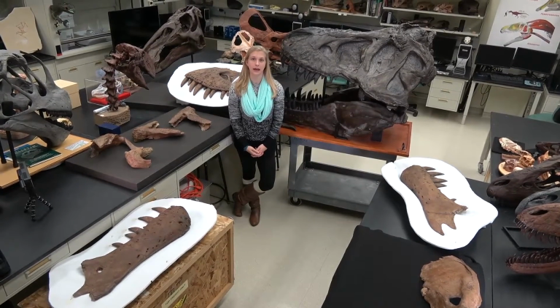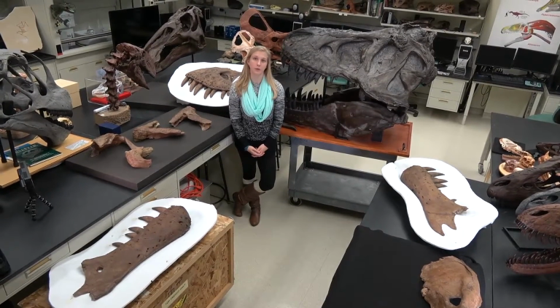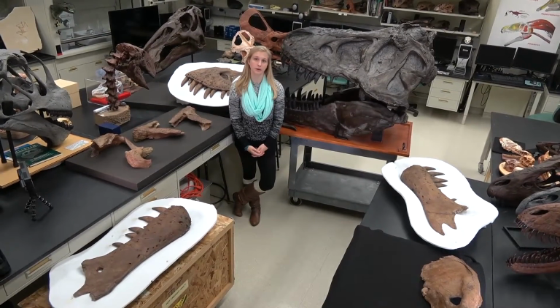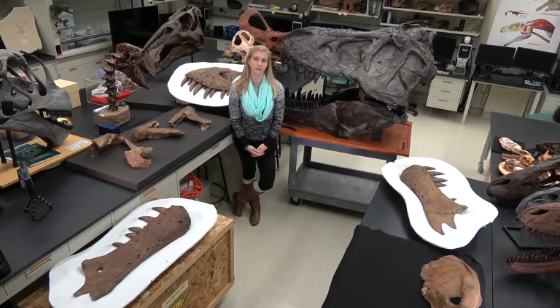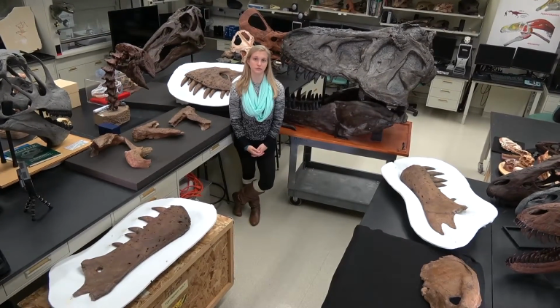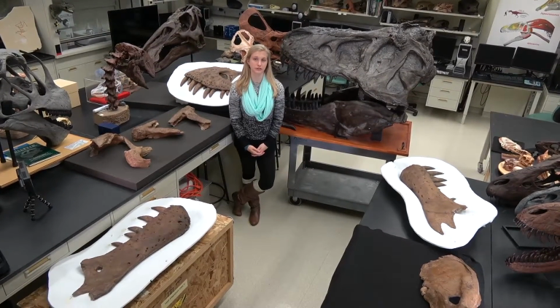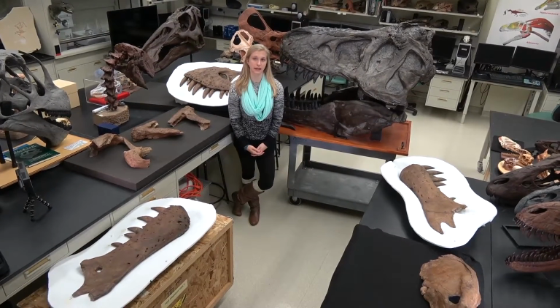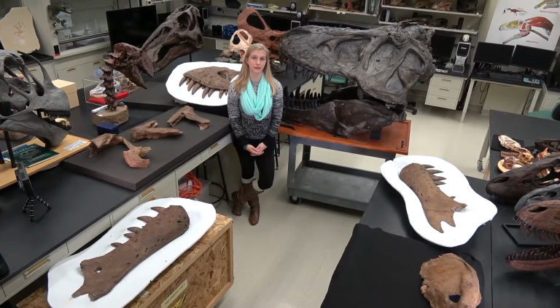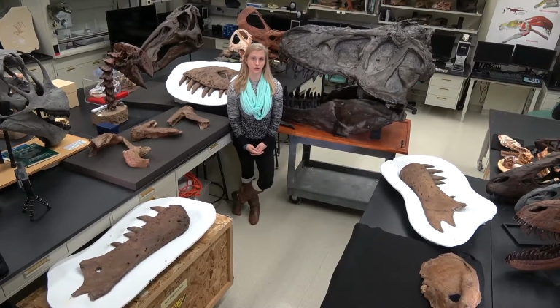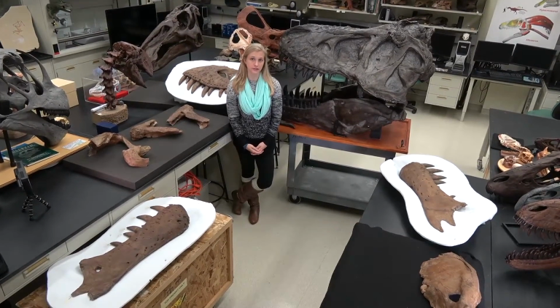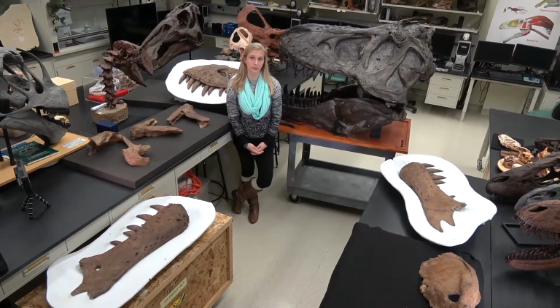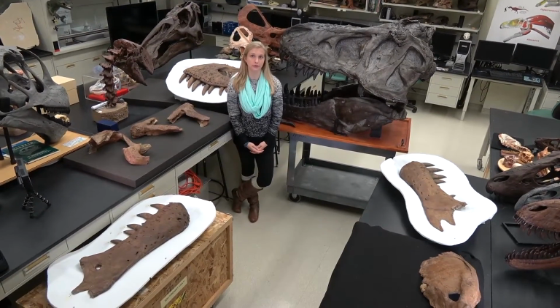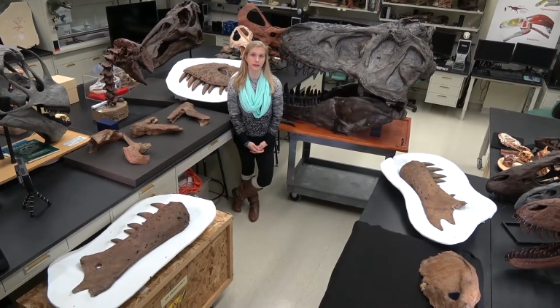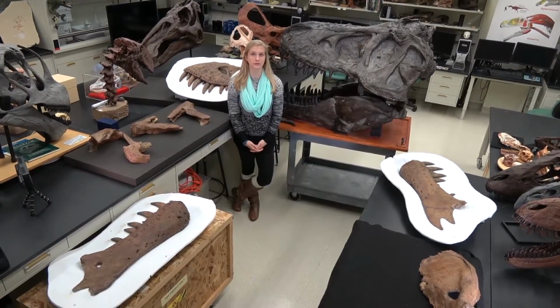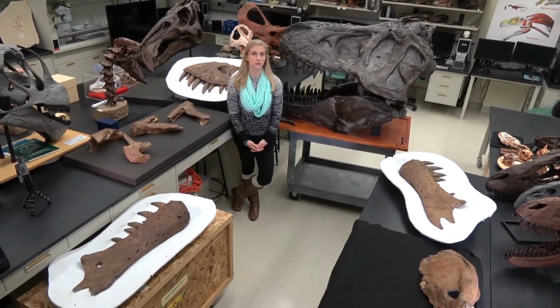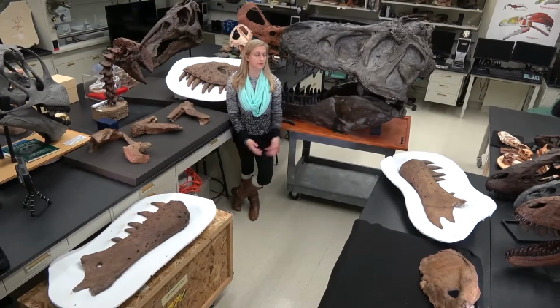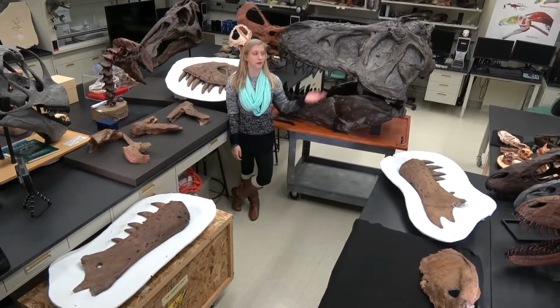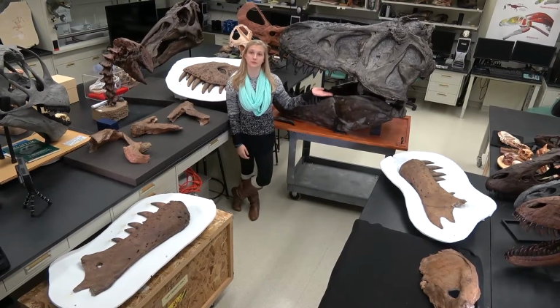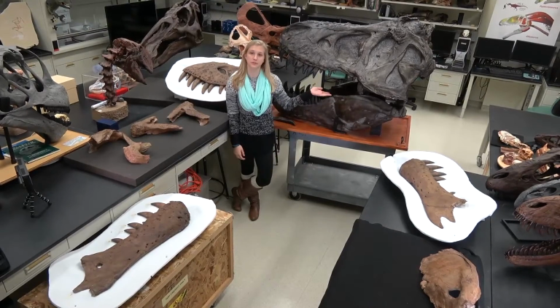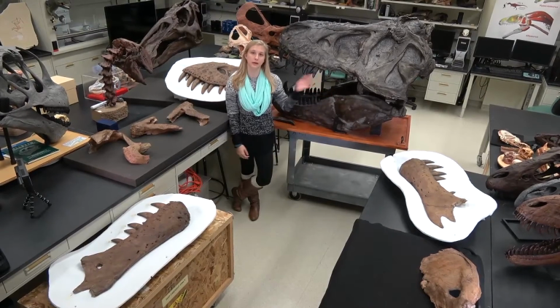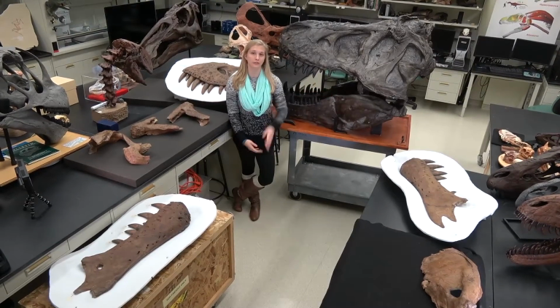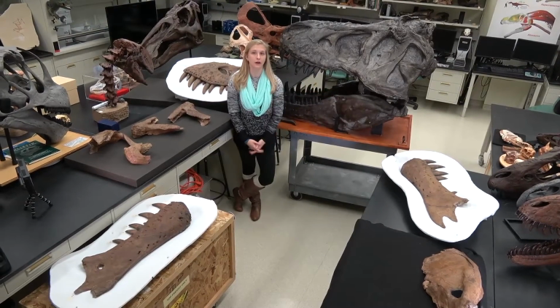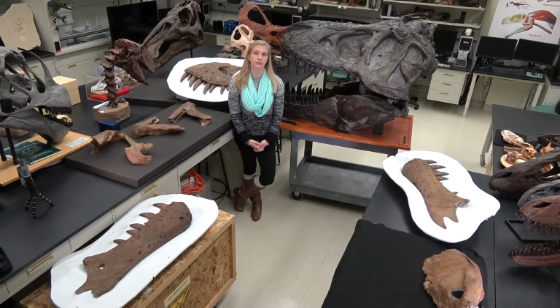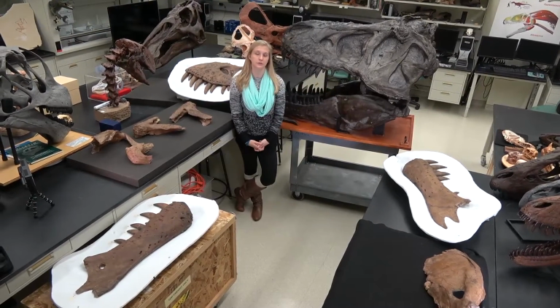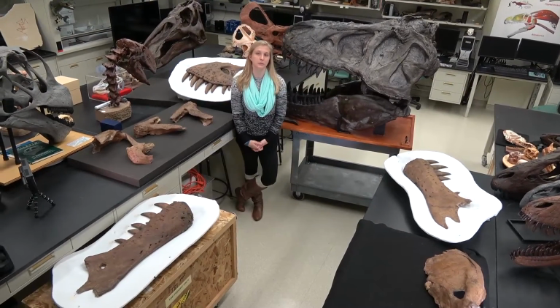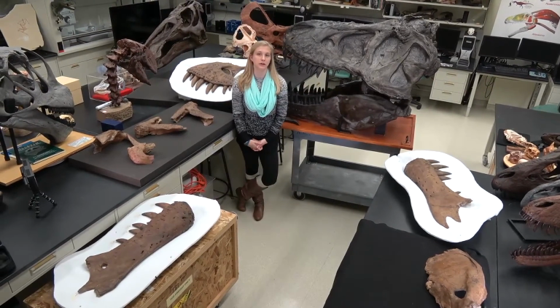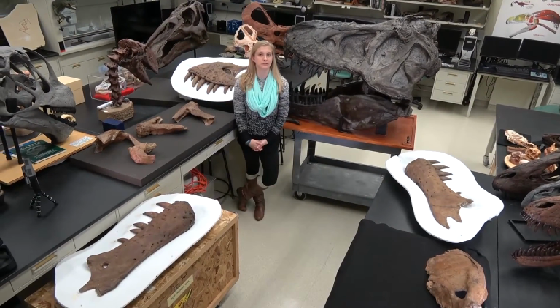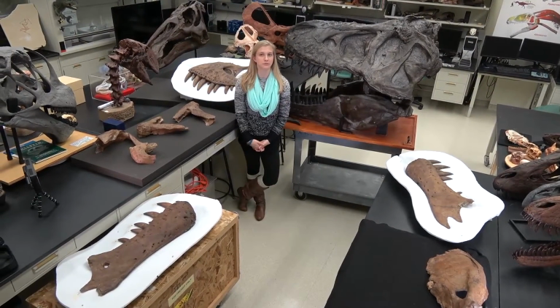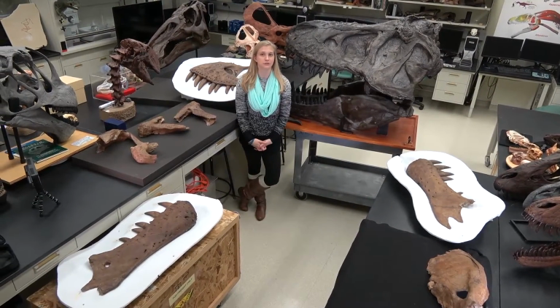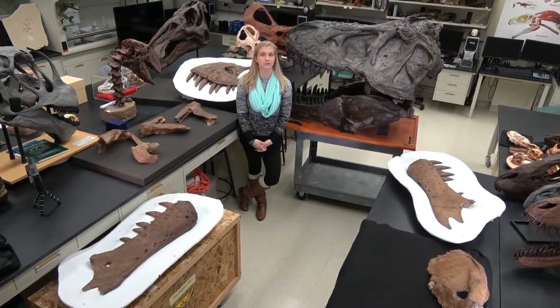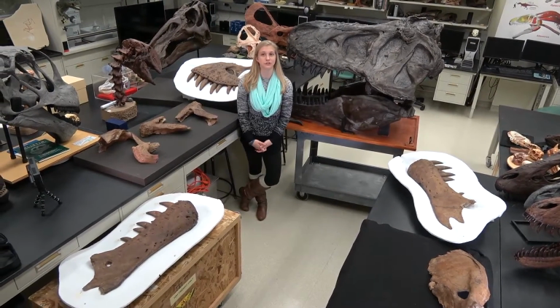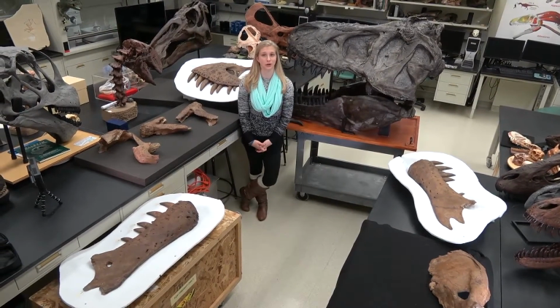What we wanted to do today is show you these eight bones and also compare them to another specimen we have, which is from the American Museum of Natural History in New York.